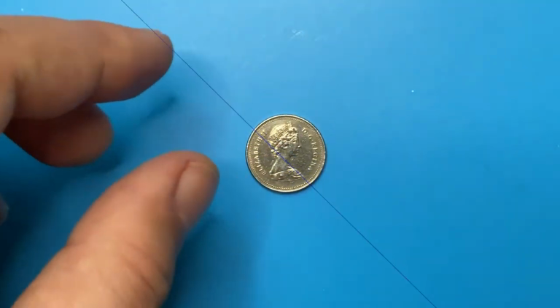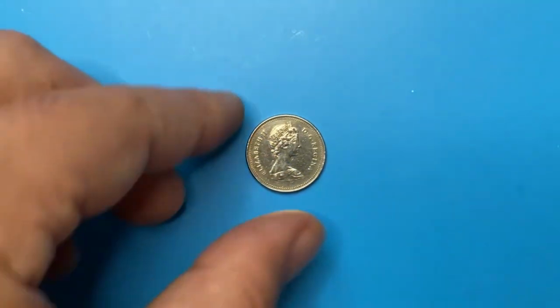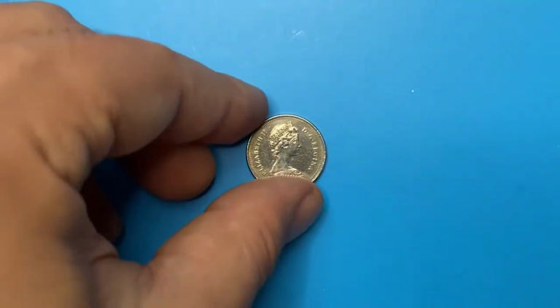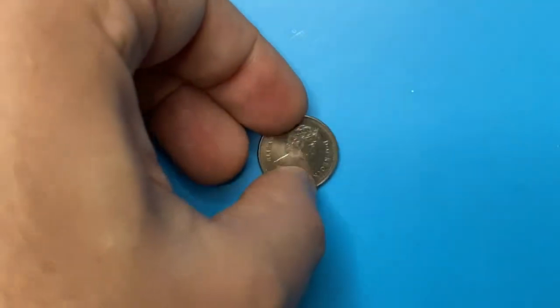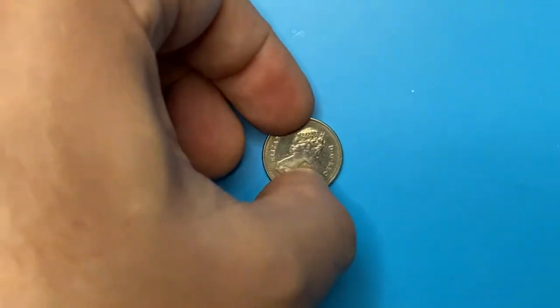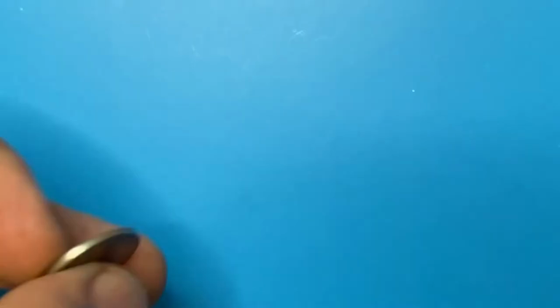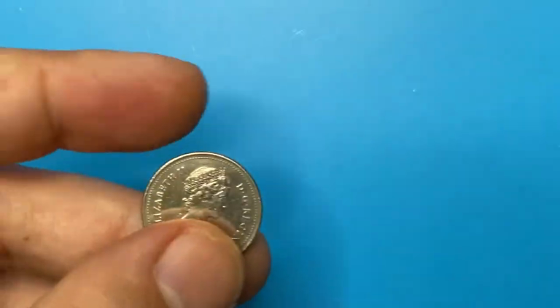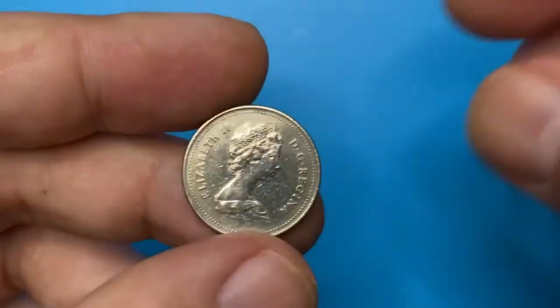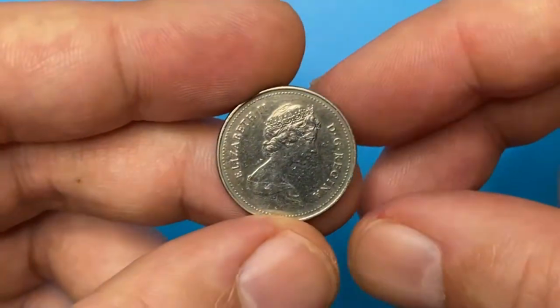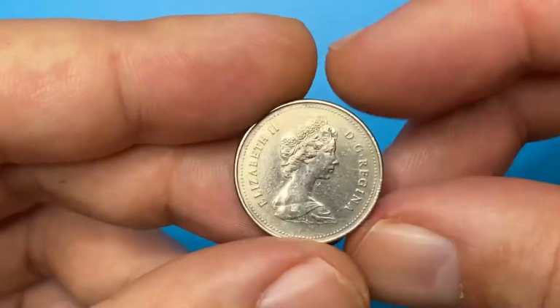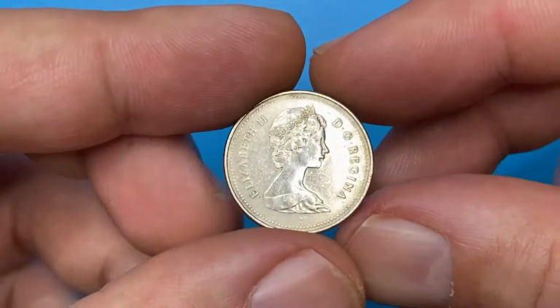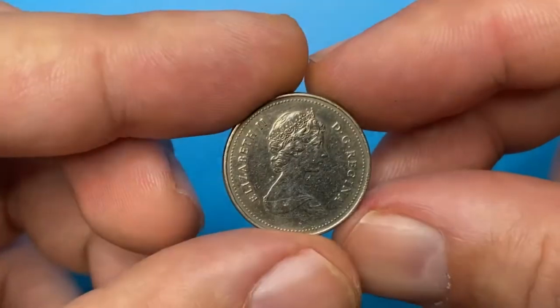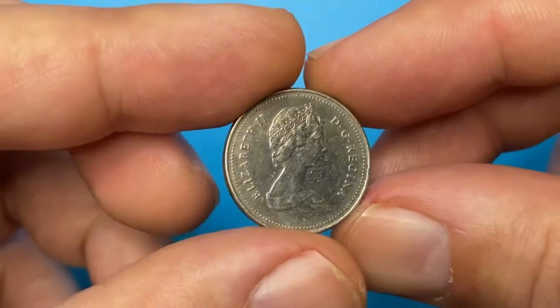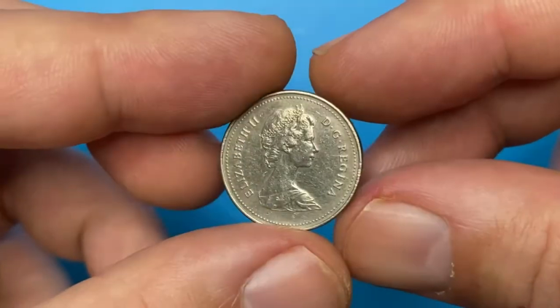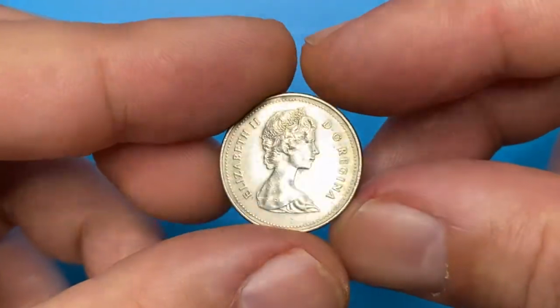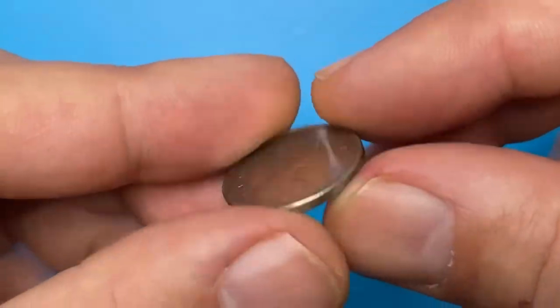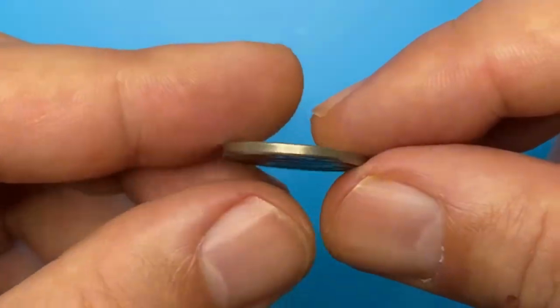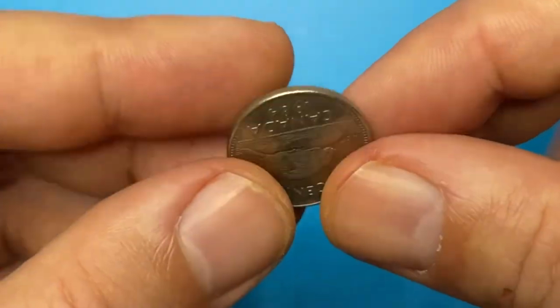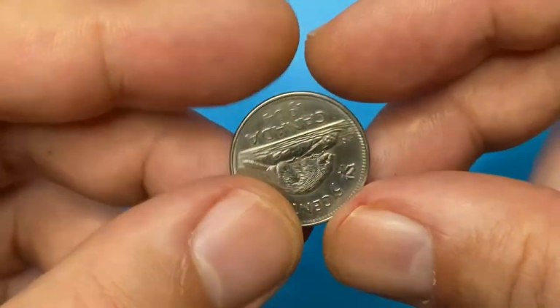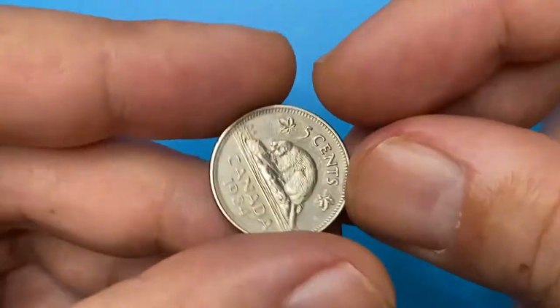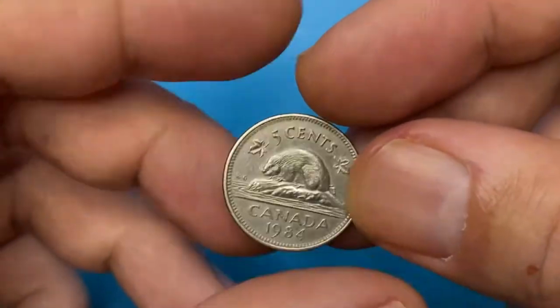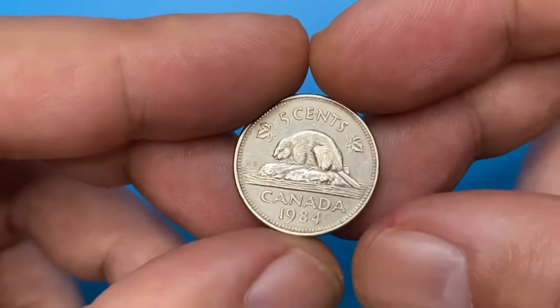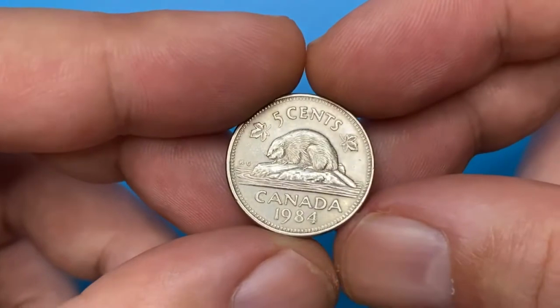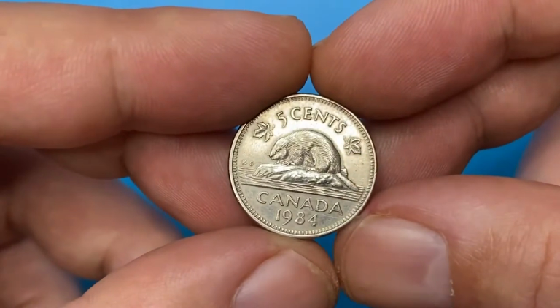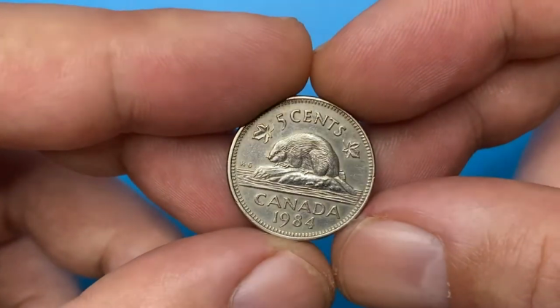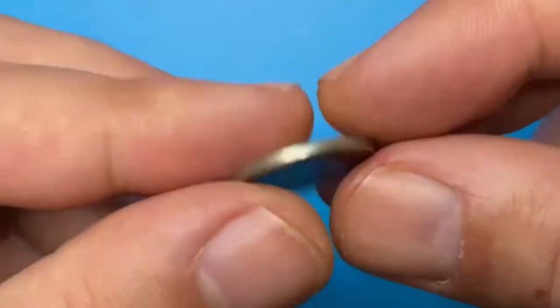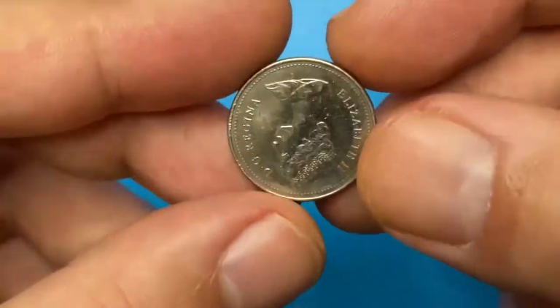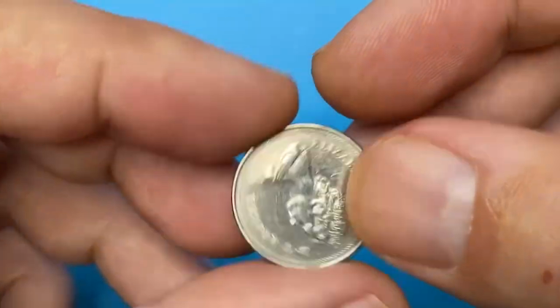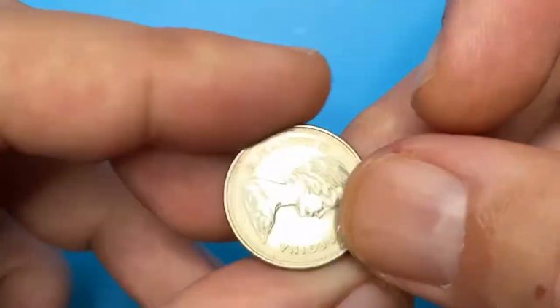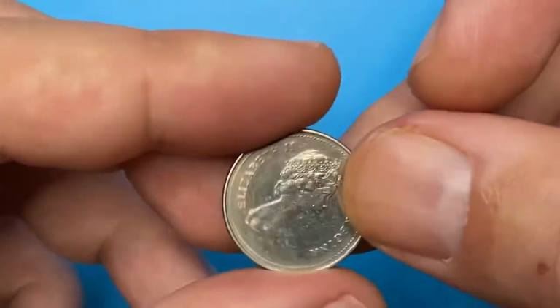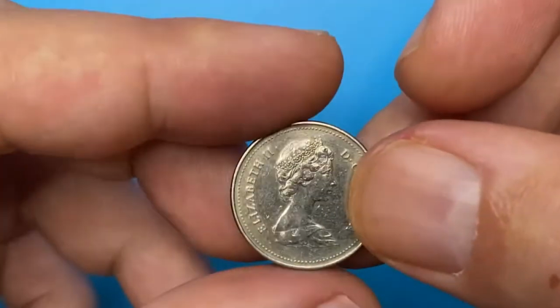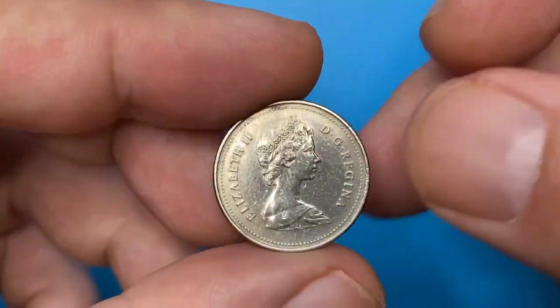What's up guys, hope you're doing fine. Today I would like to talk about the Elizabeth II 5 cents from Canada, minted in 1984. After examining this circulated example together, we will look into mintage, rarity level, and recent sales on eBay.